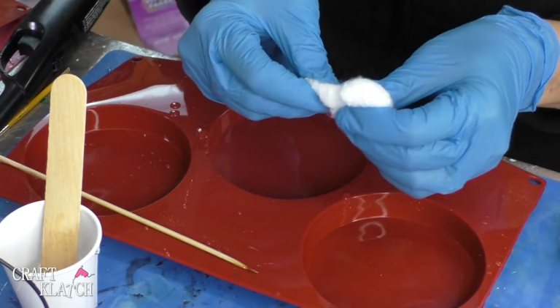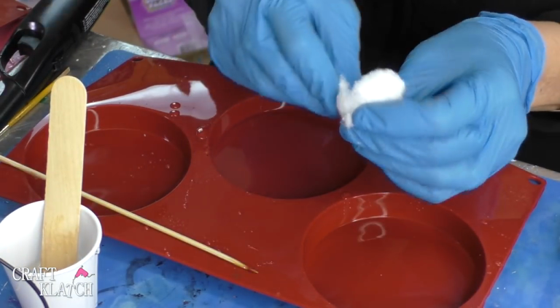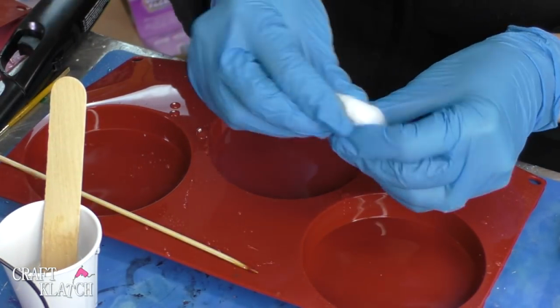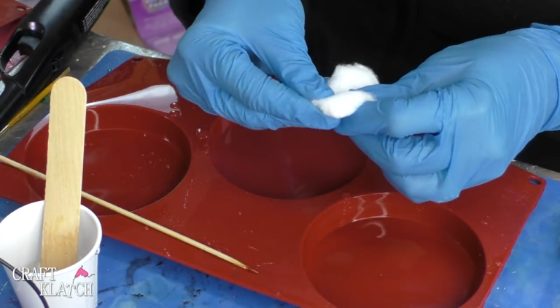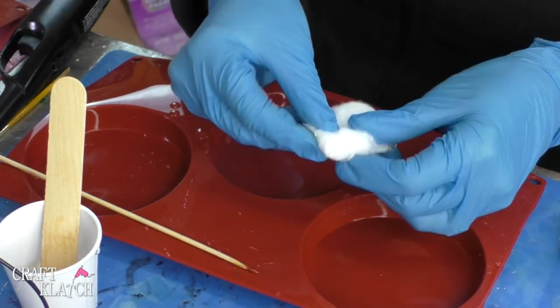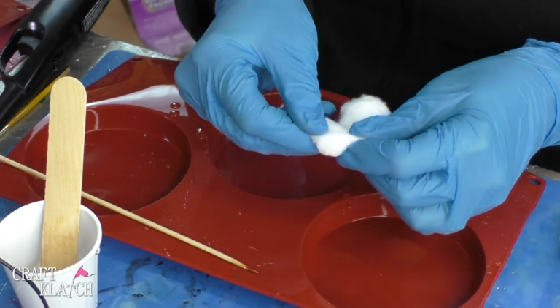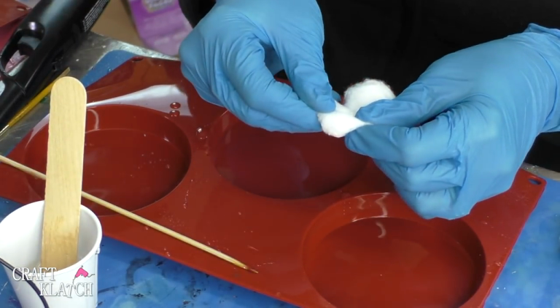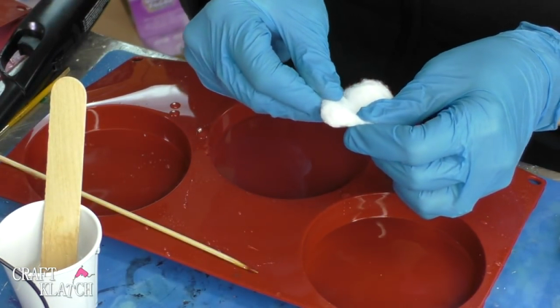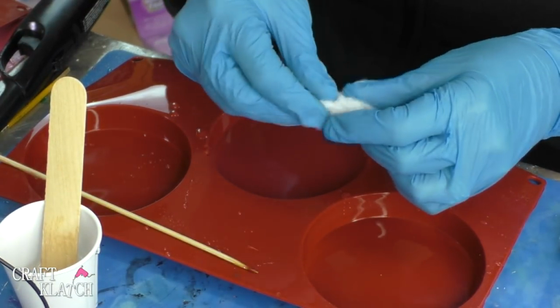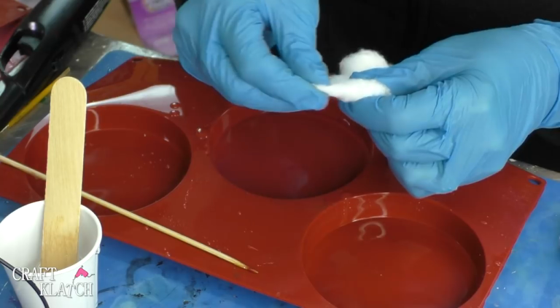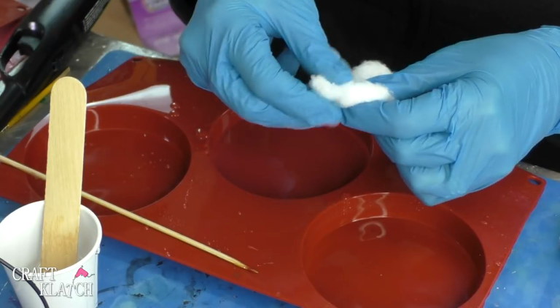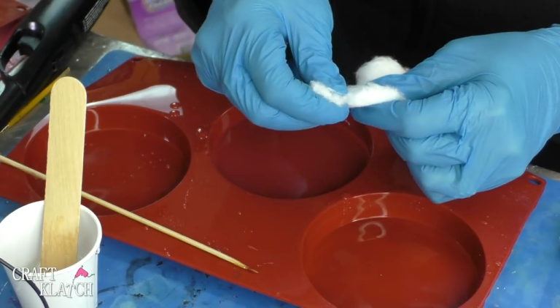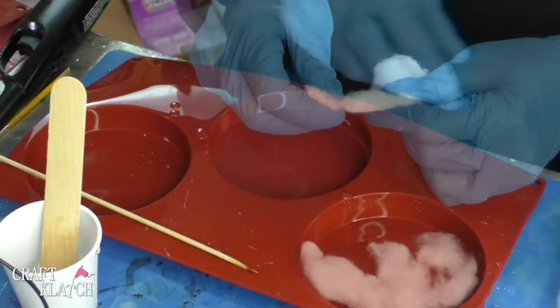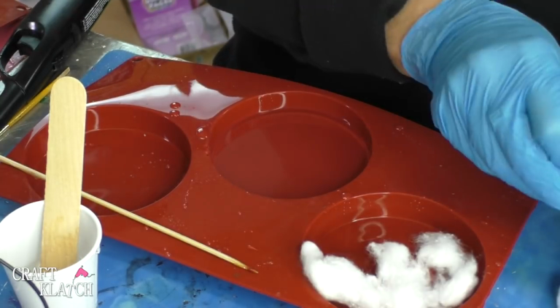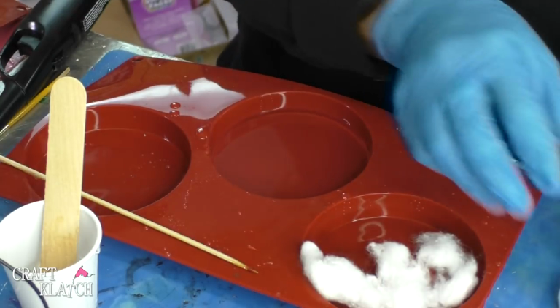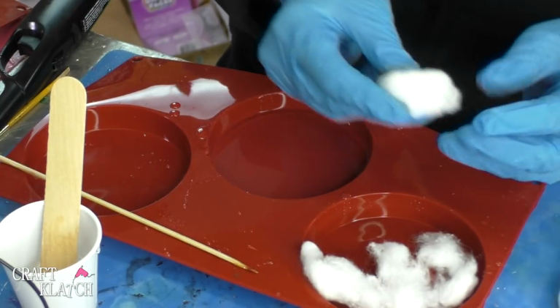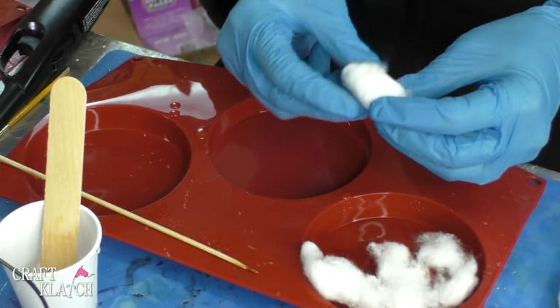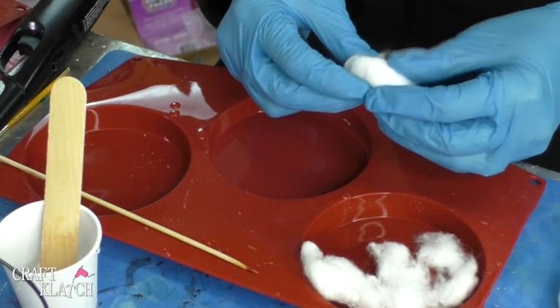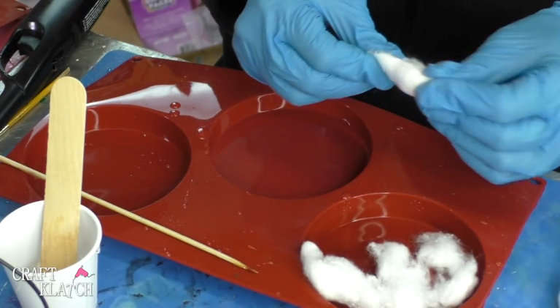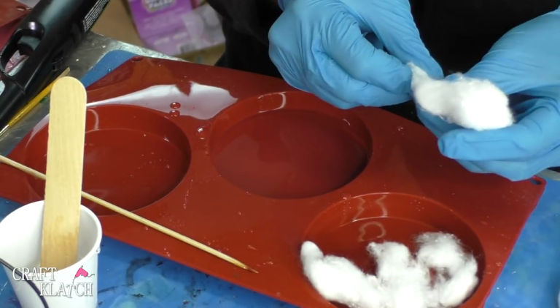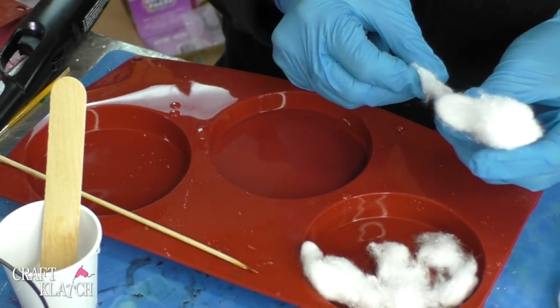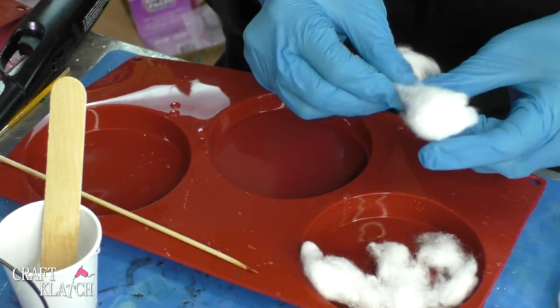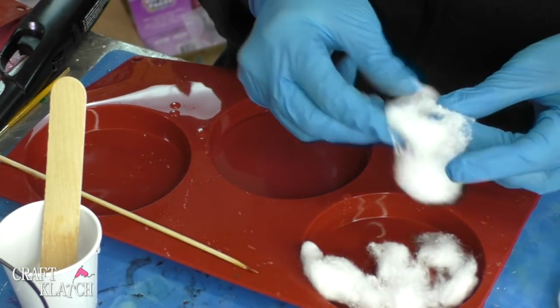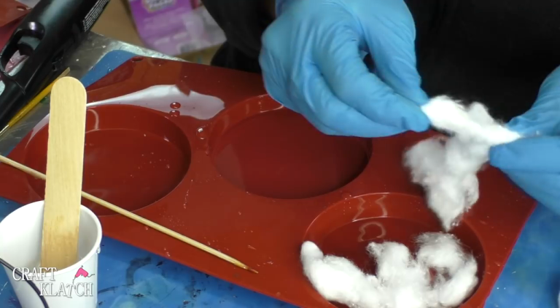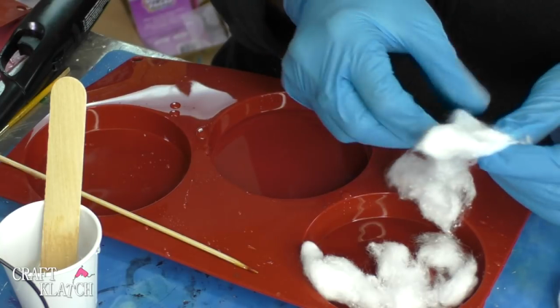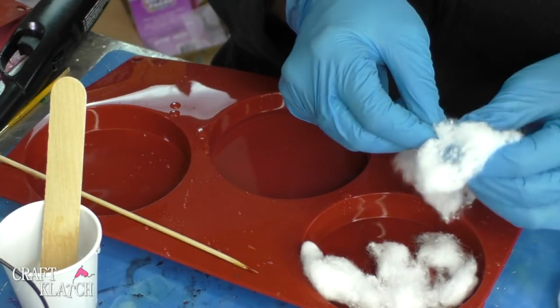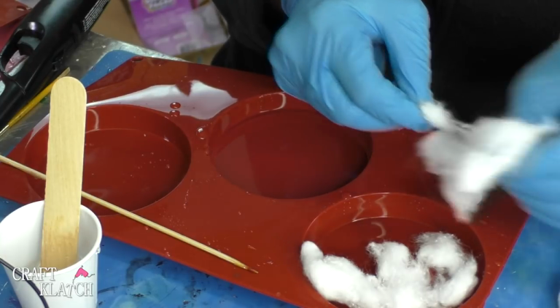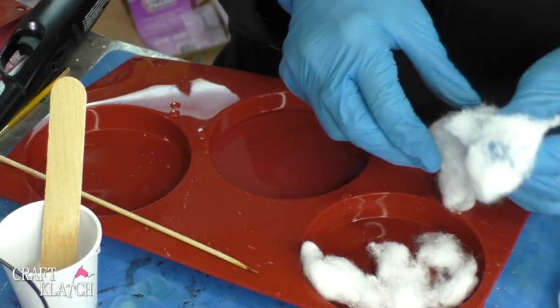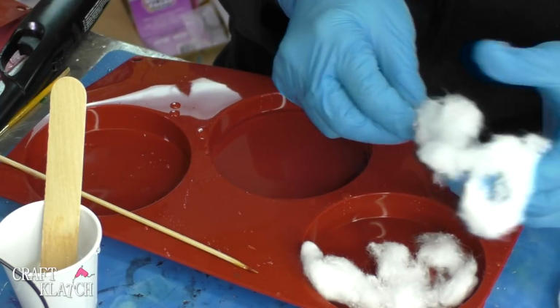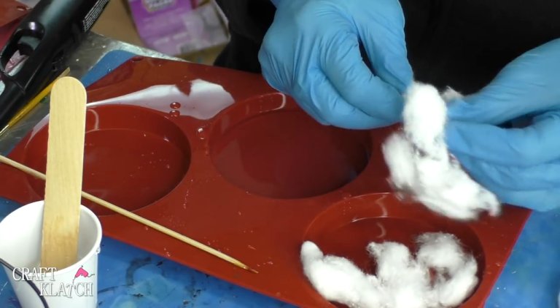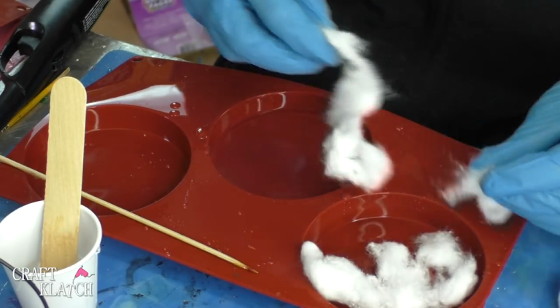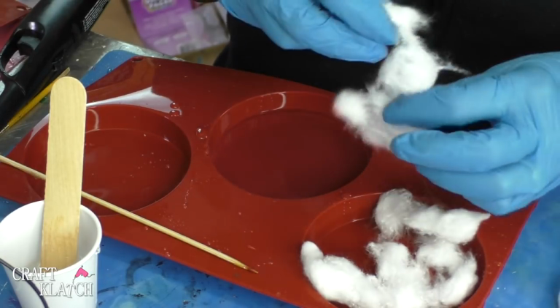What I'm going to do is sort of separate them because they're pretty dense, so I'll pull them apart. I think I'll only need two, but we'll see how it goes. I expect this will be a pretty thick coaster.